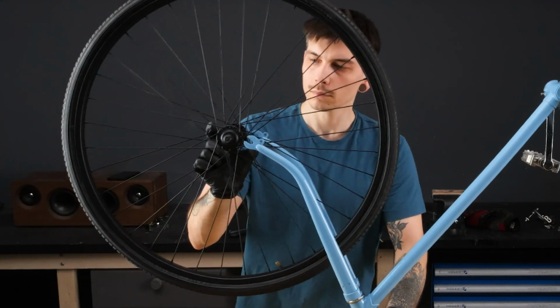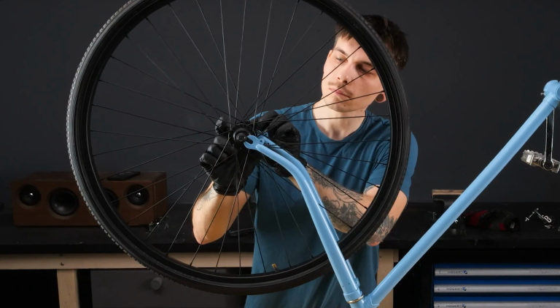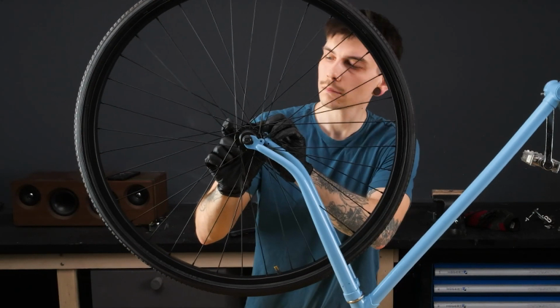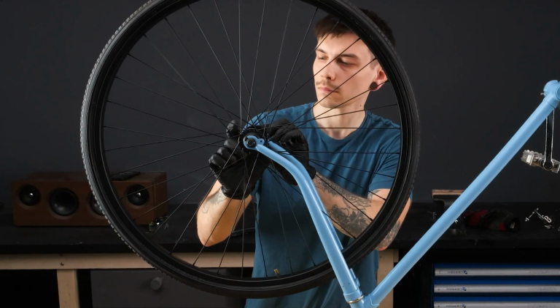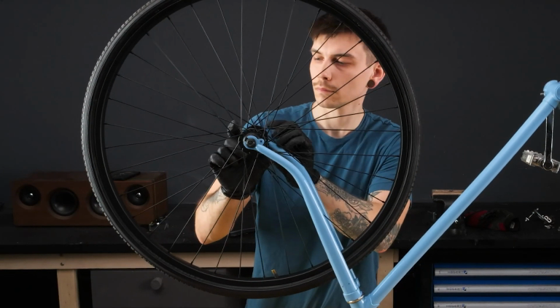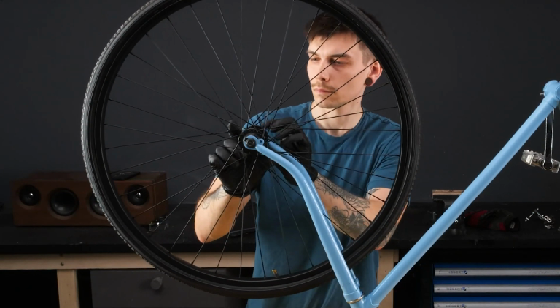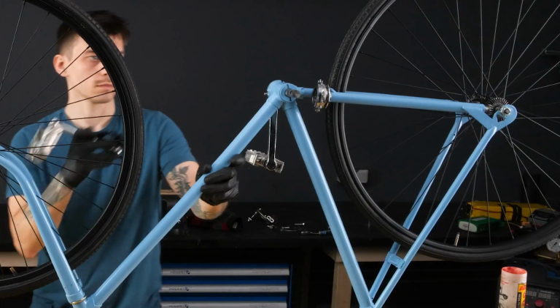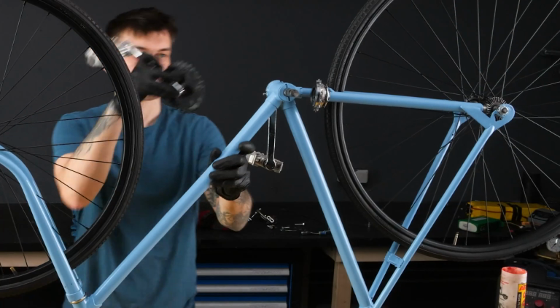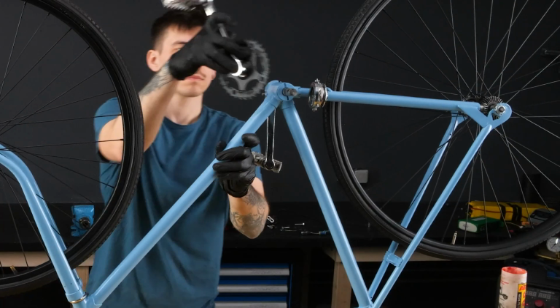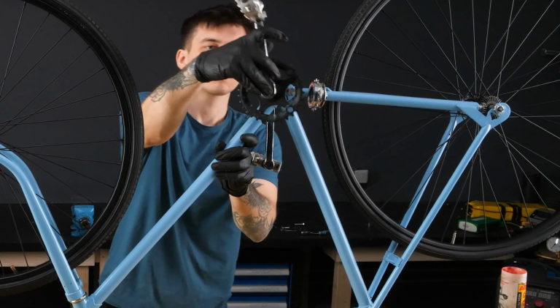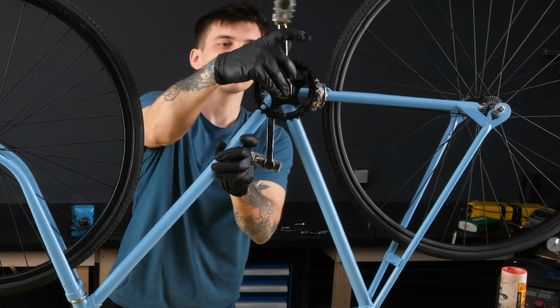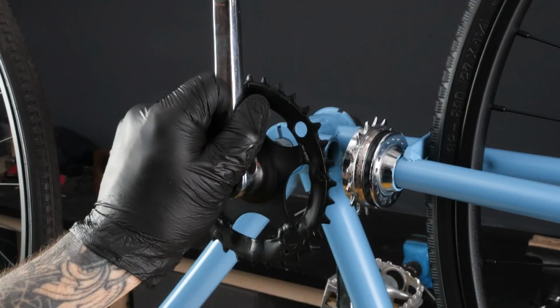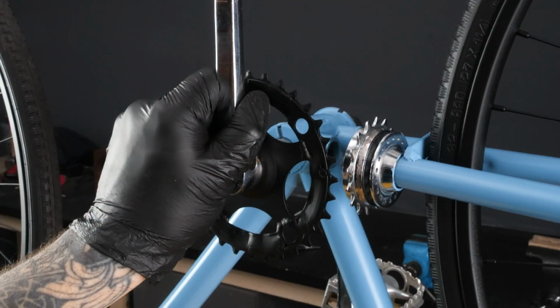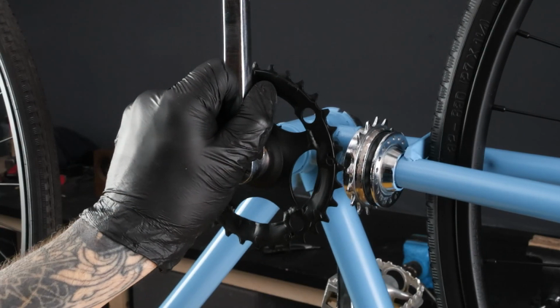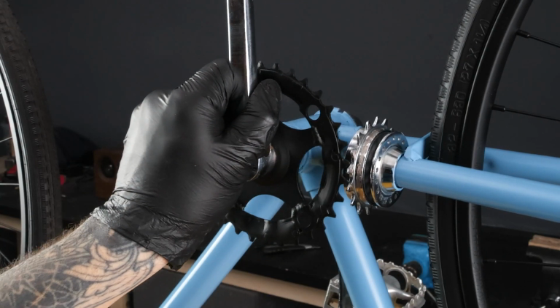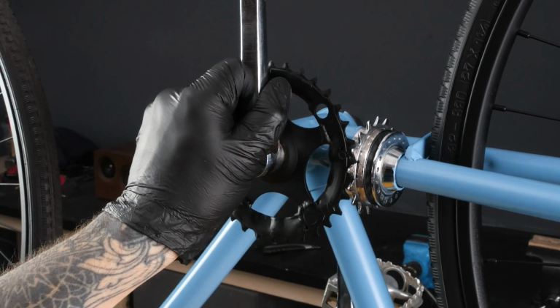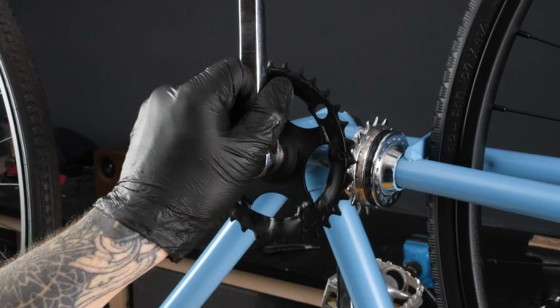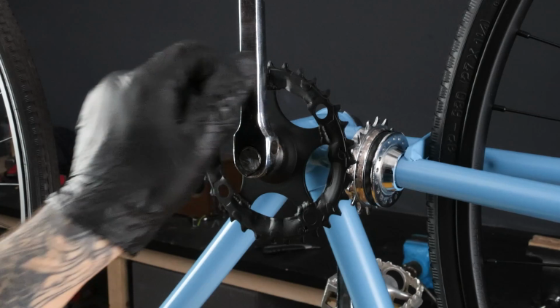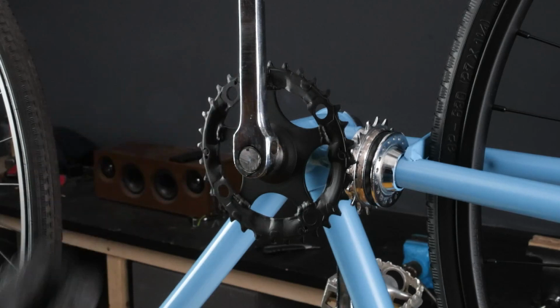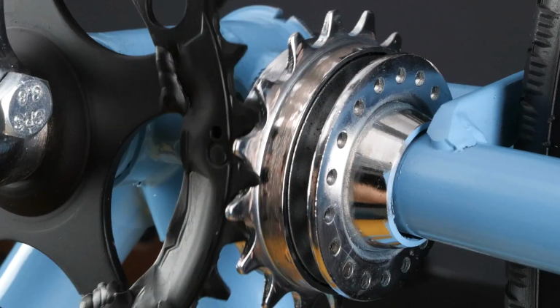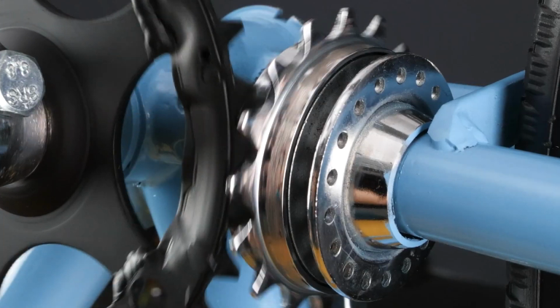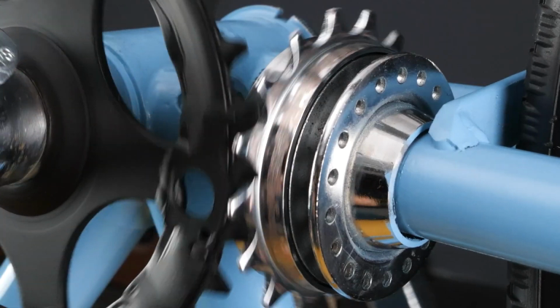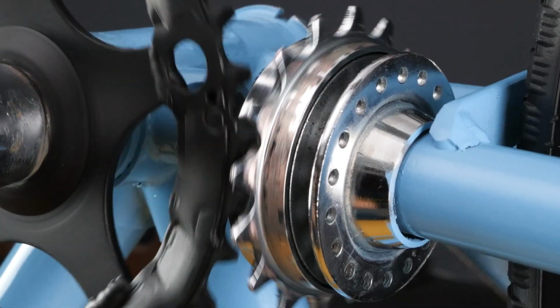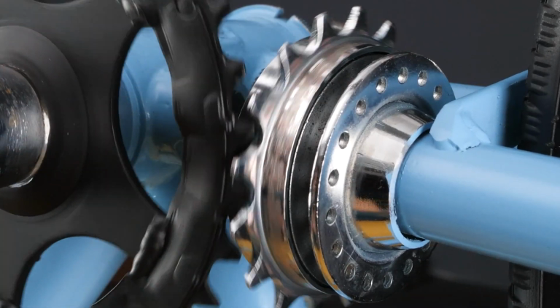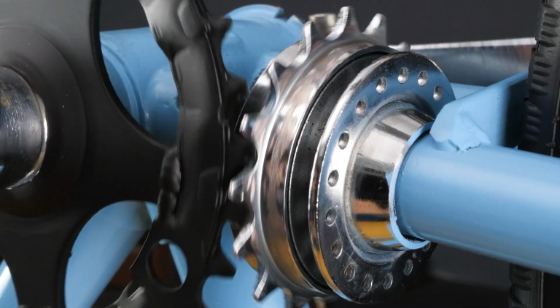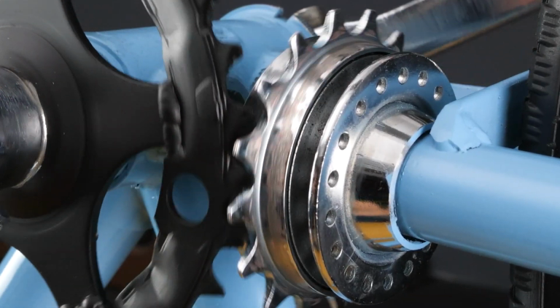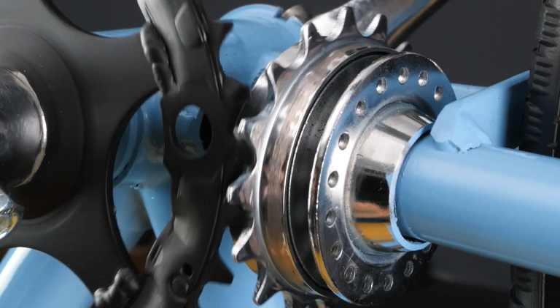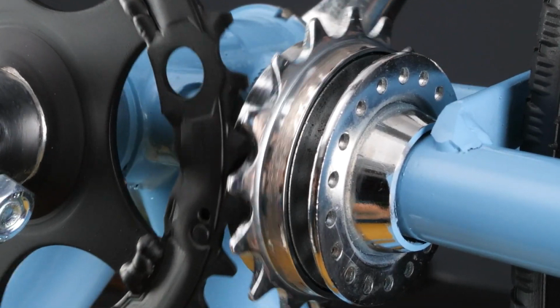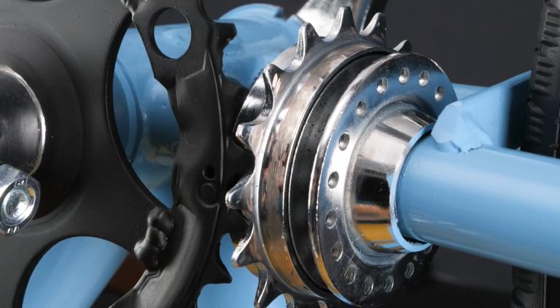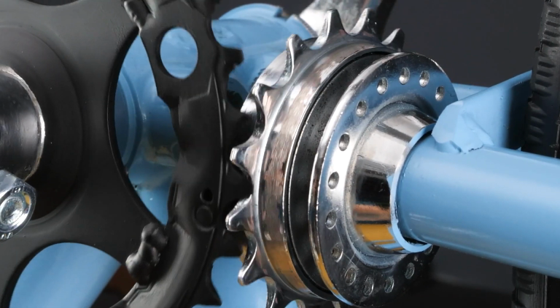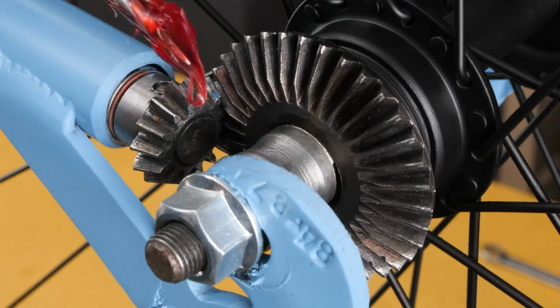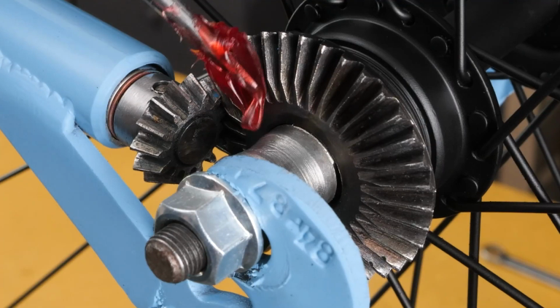Now, let's piece this puzzle back together, starting with those trusty wheels and pedals, of course. And check out those gears — they're spinning like a dream.